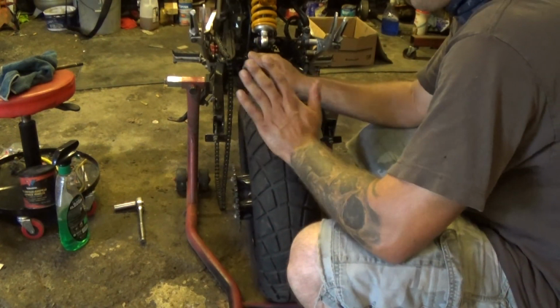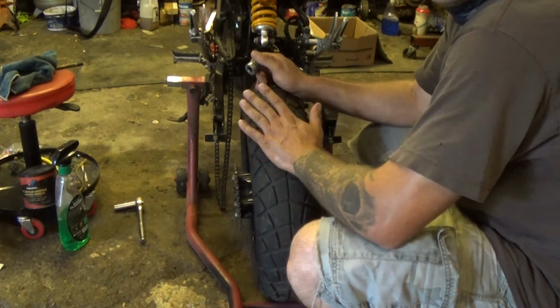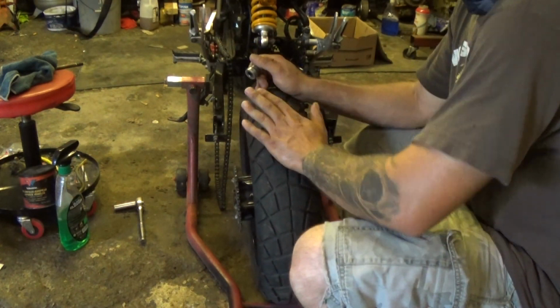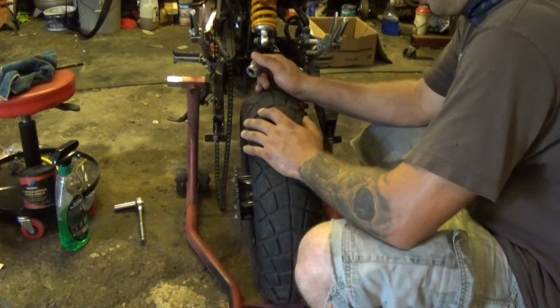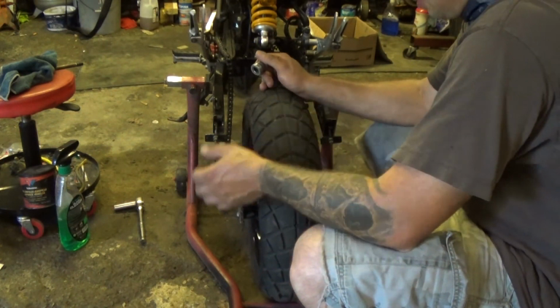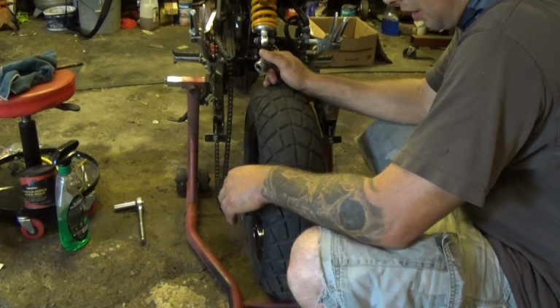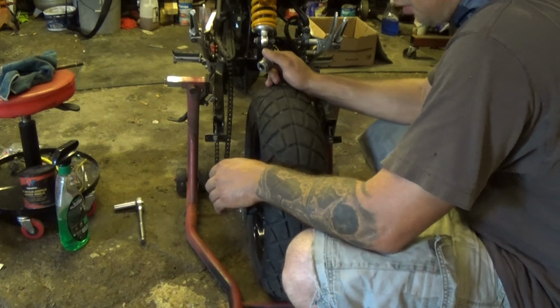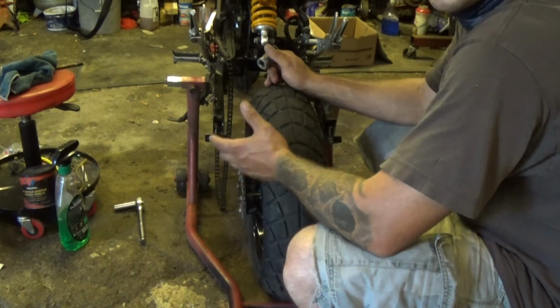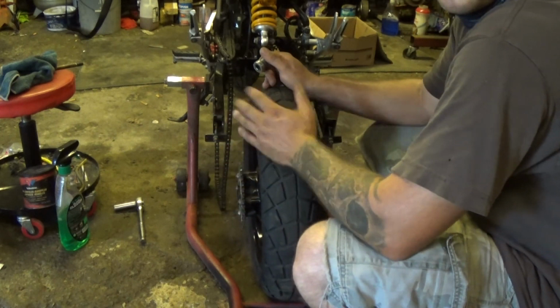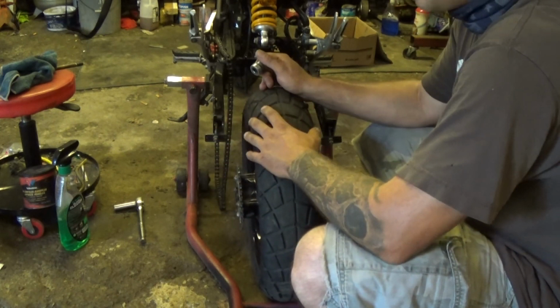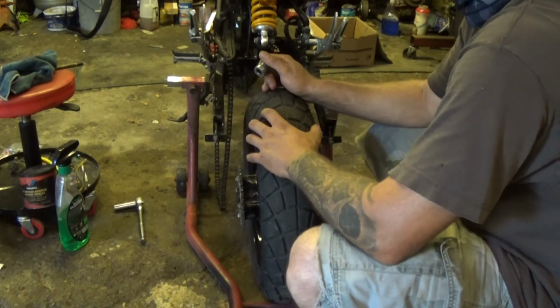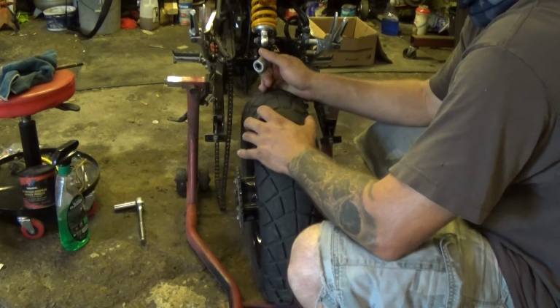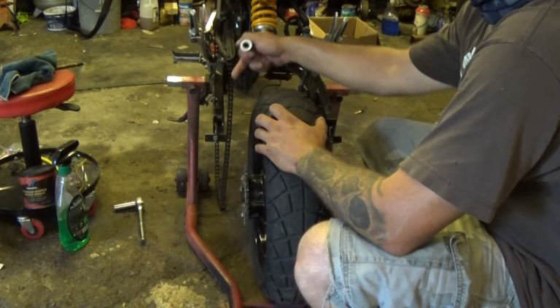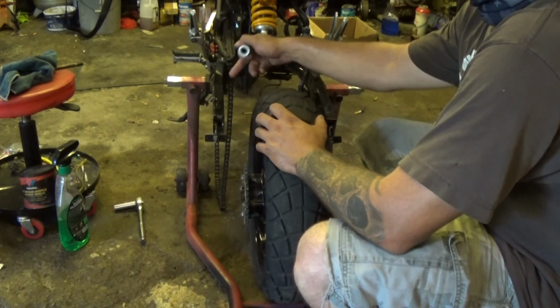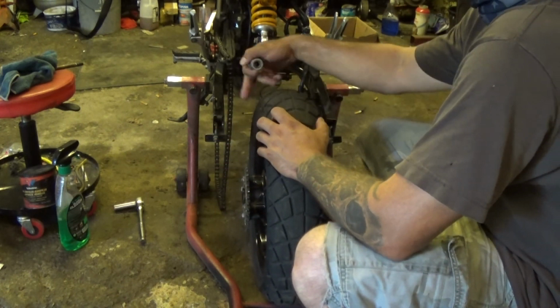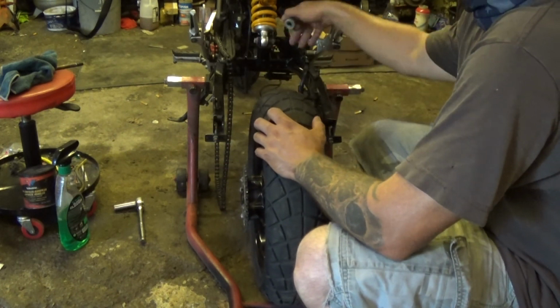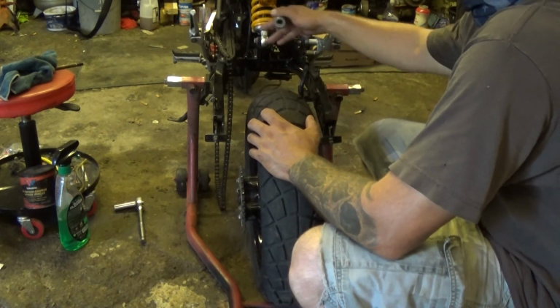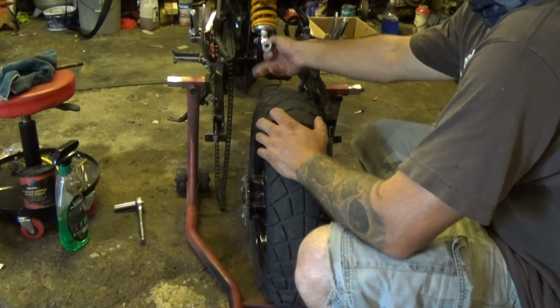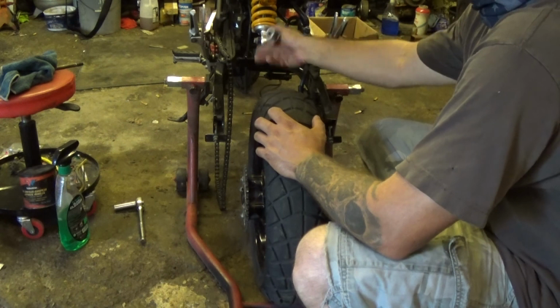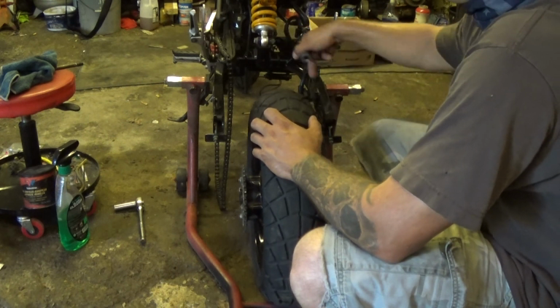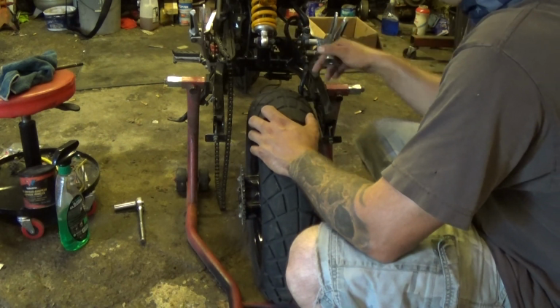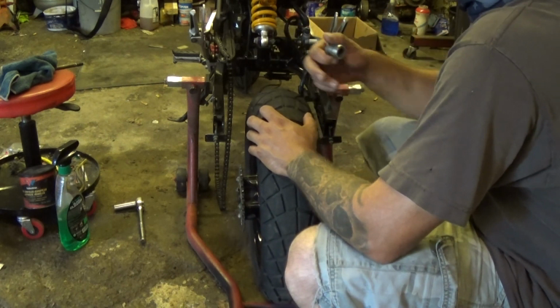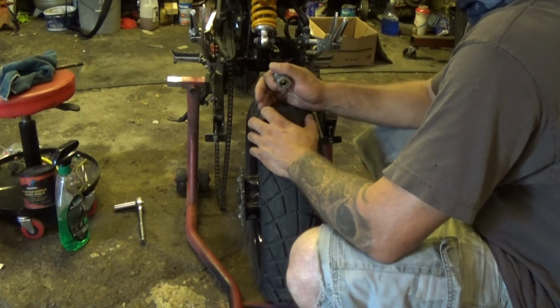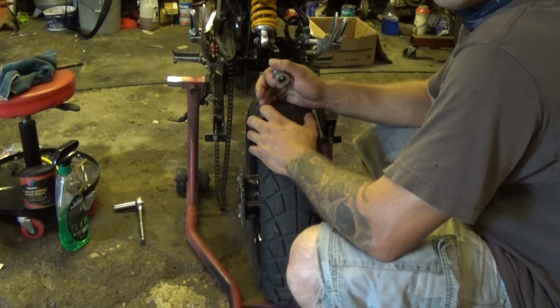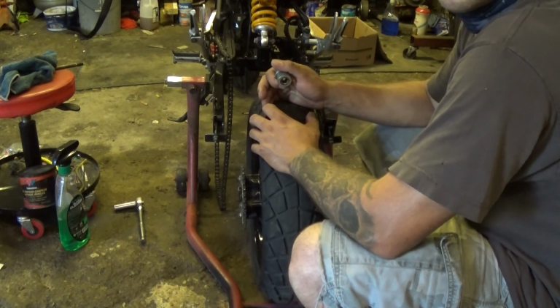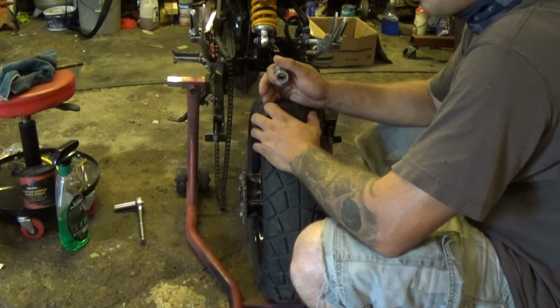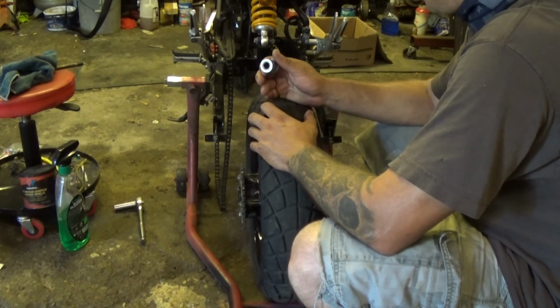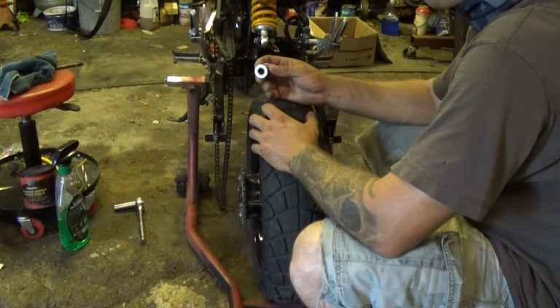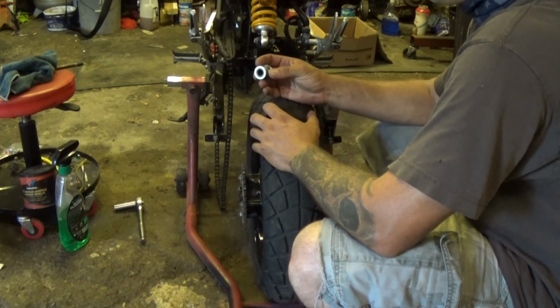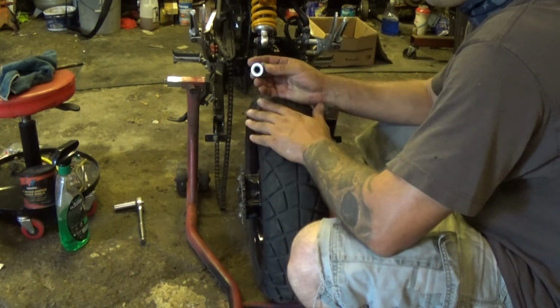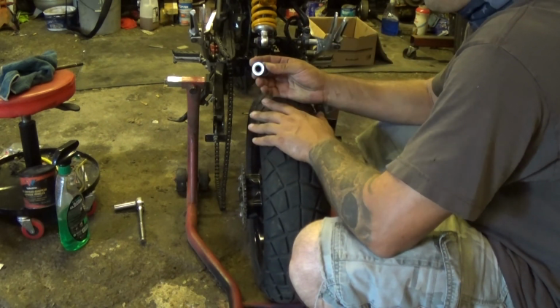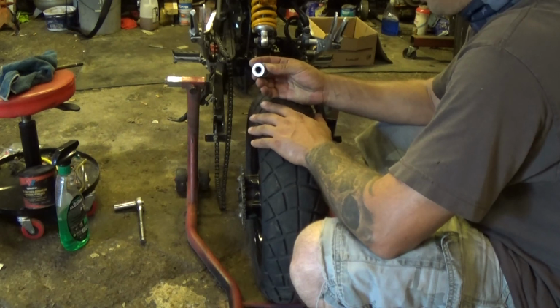I've cleaned my wheel and everything — you don't necessarily have to clean your wheel, that's your preference. Since I had the wheel off, I also took the time to clean out the swing arm a little bit. Now it's time to put my wheel back on.